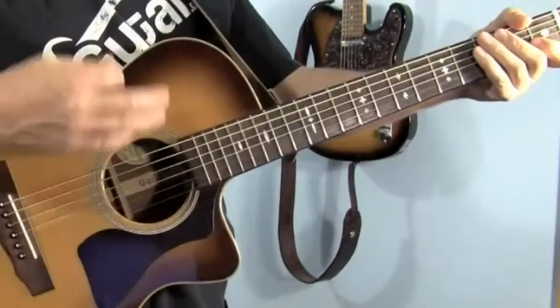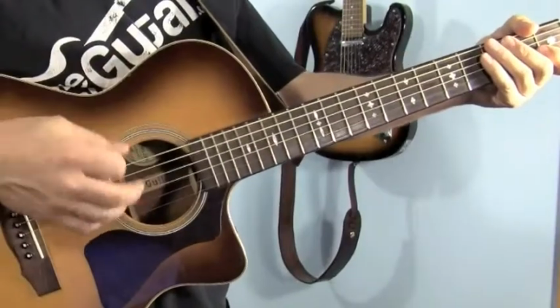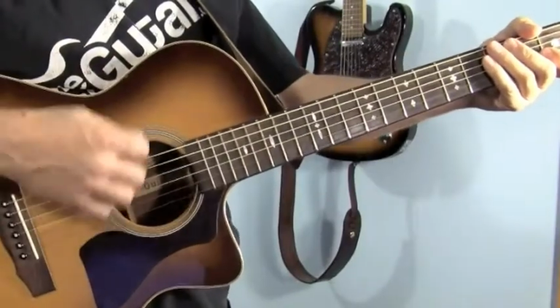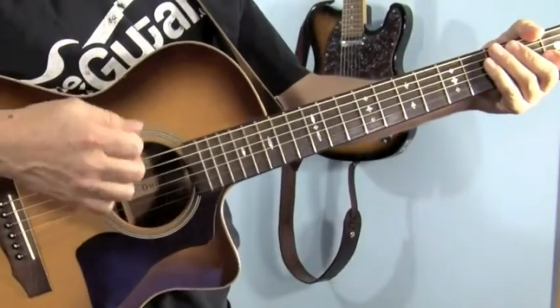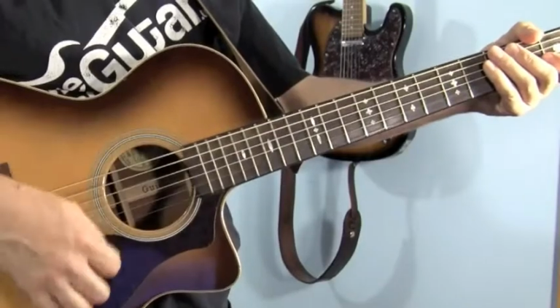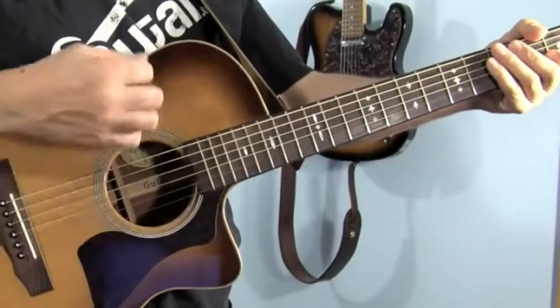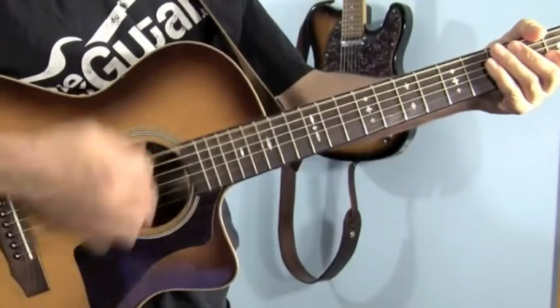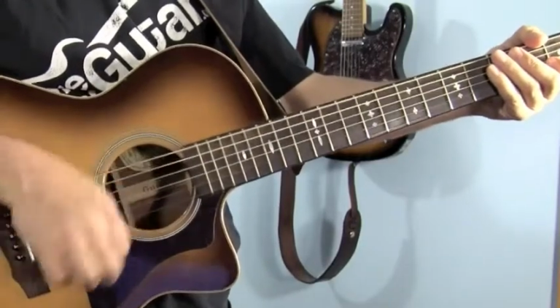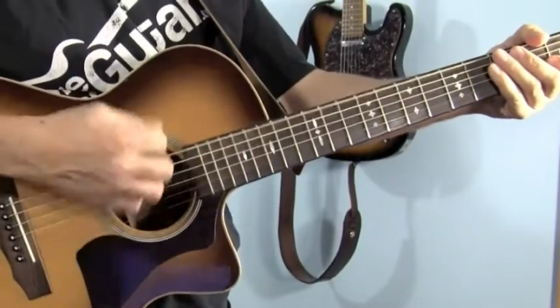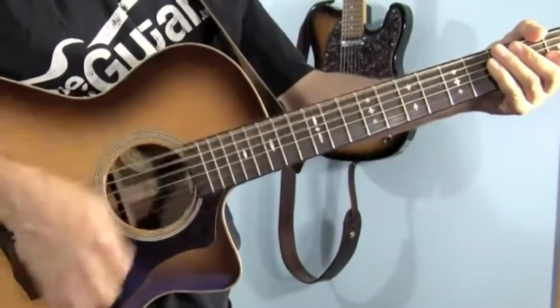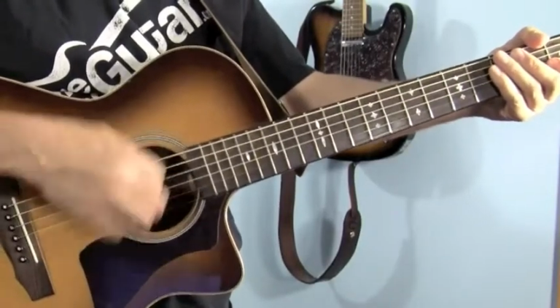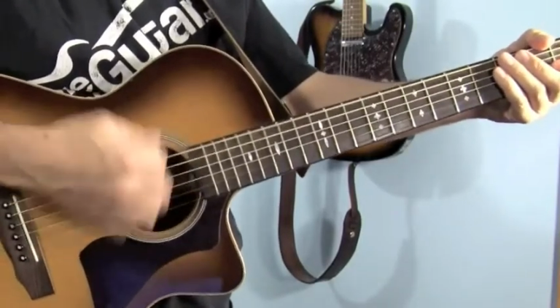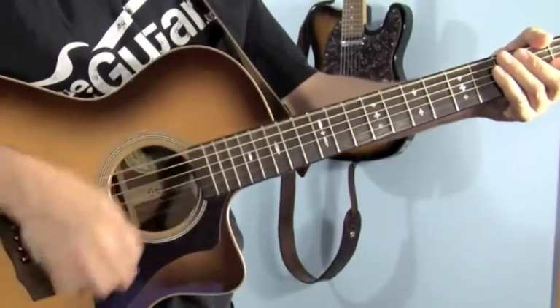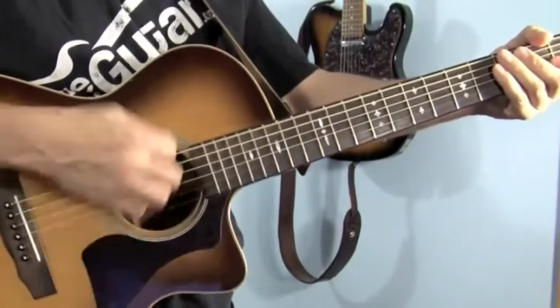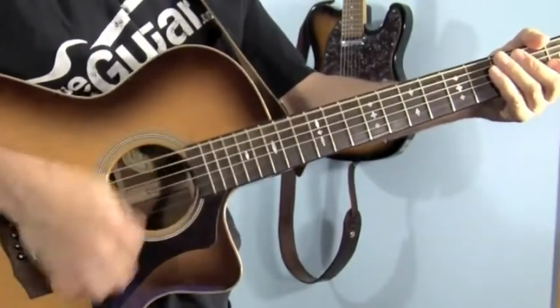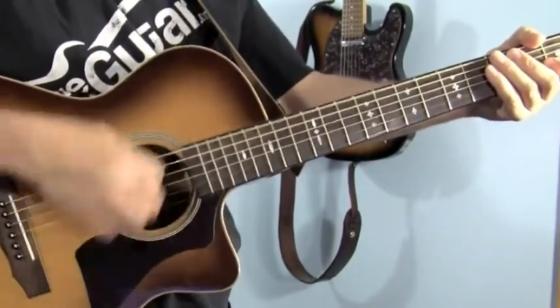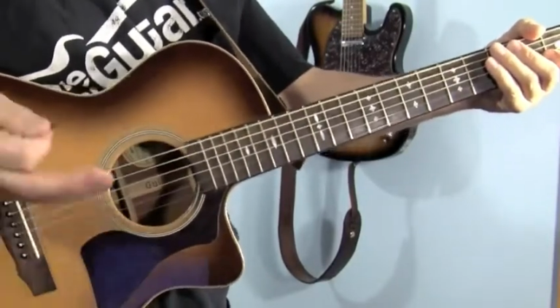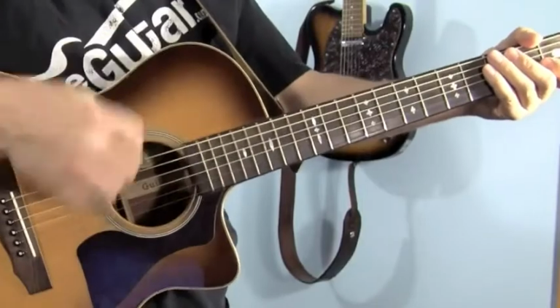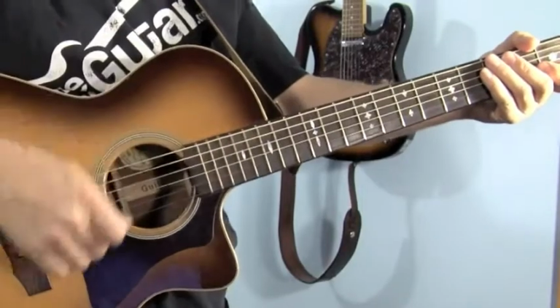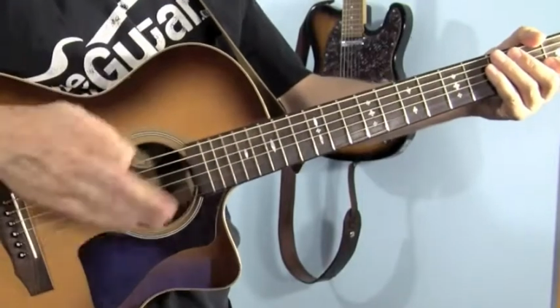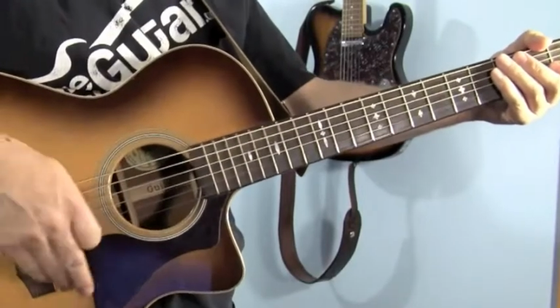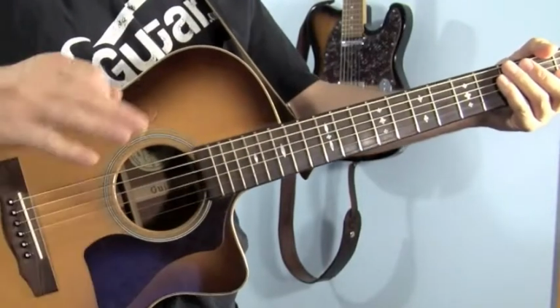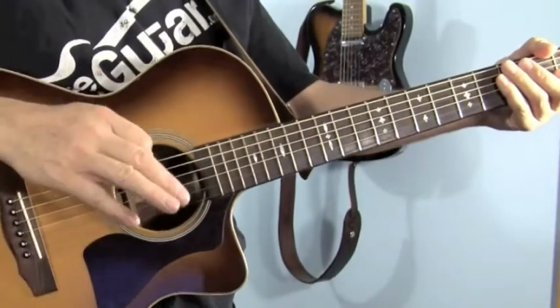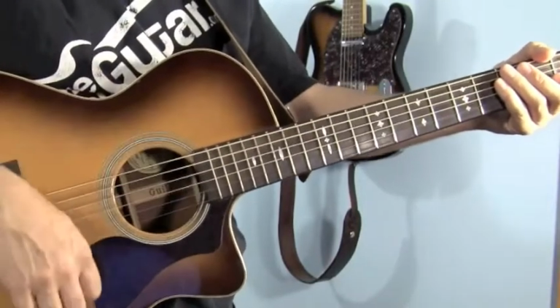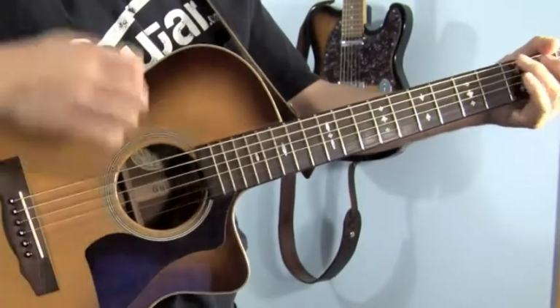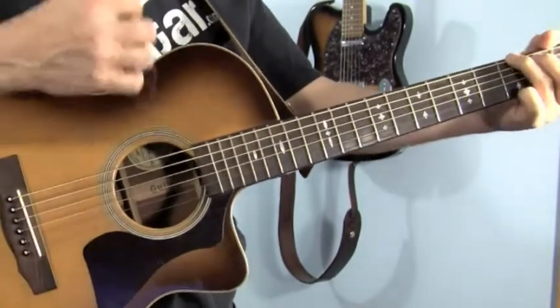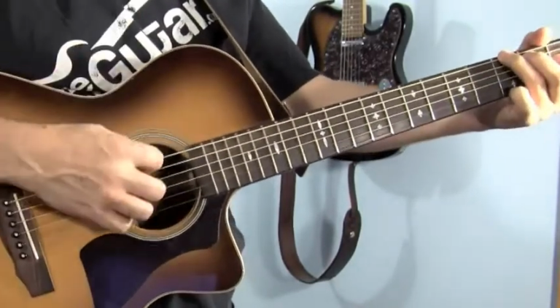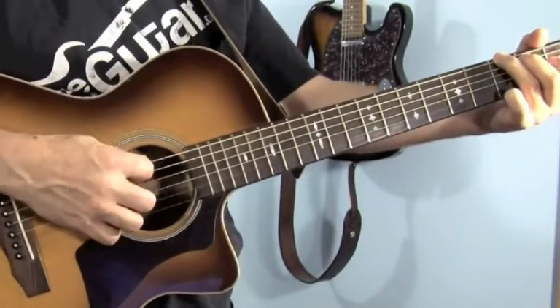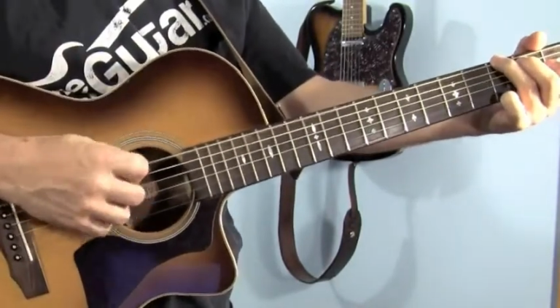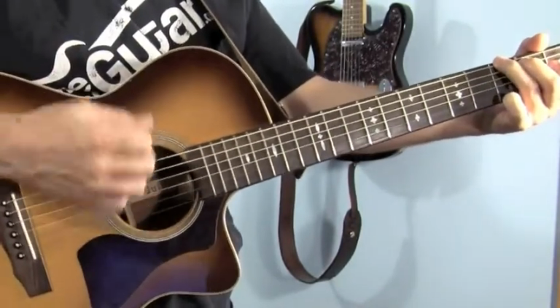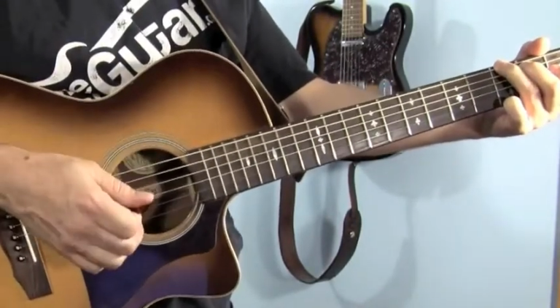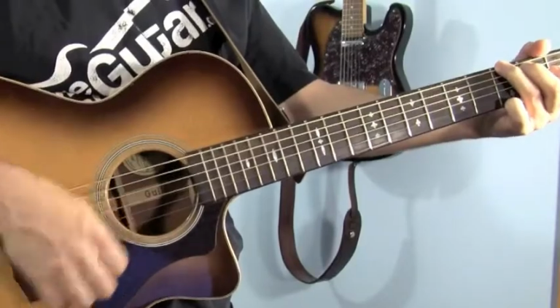The strumming pattern is going to be pretty quick but simple: 1-2-3-4, 1-2-3-4, down-up, down-up, down-up, down-up. Fast but direct. And then we're going to put what I call the boondiggy — meaning we're going to play on the downbeat the 1st note of the chord.